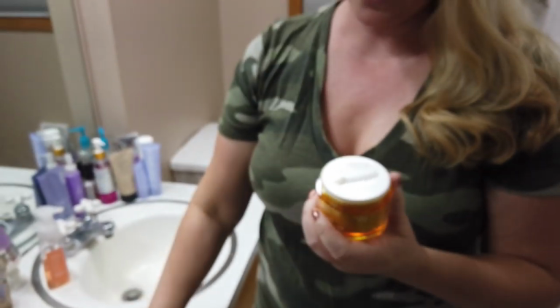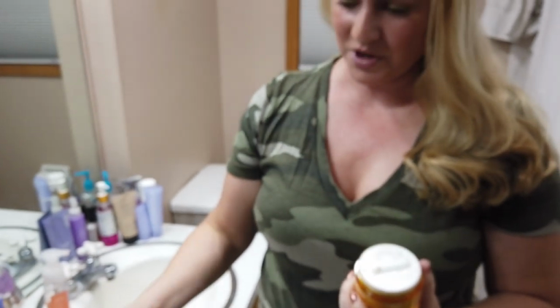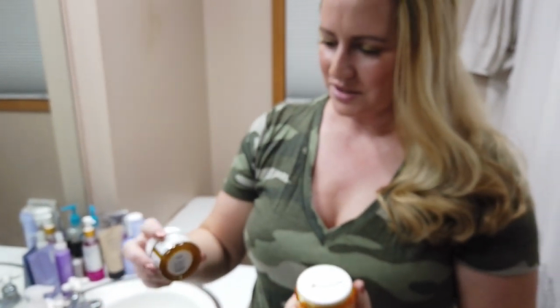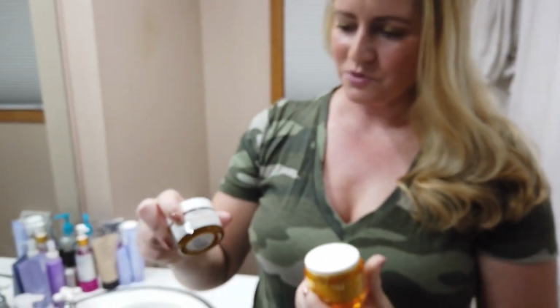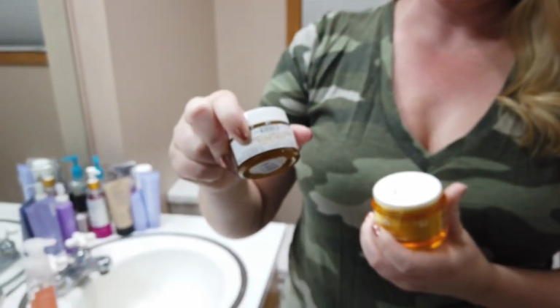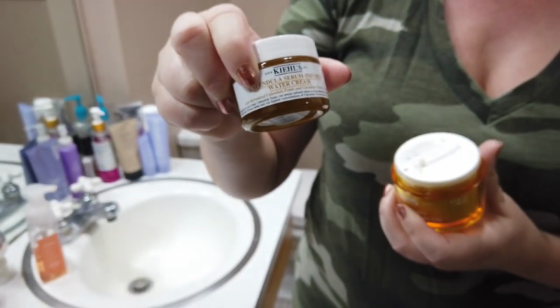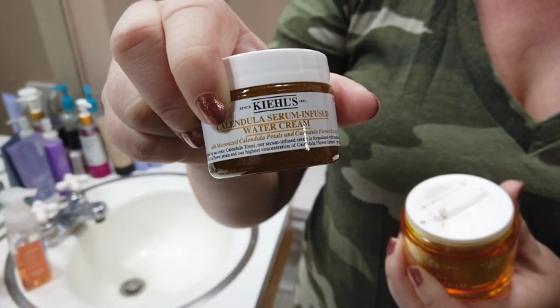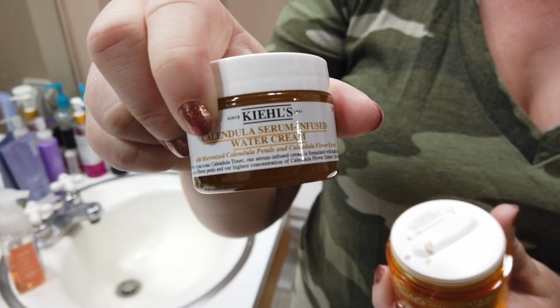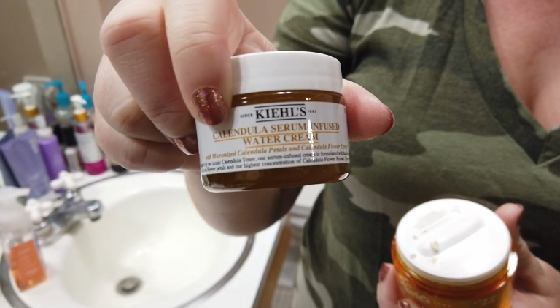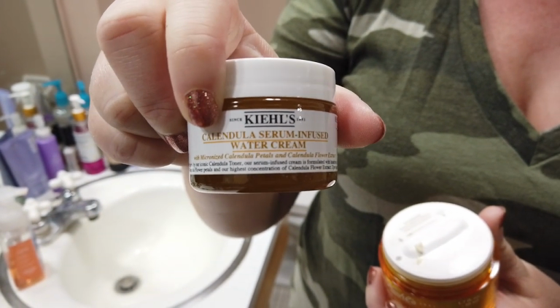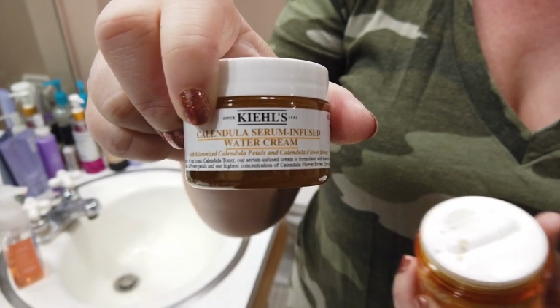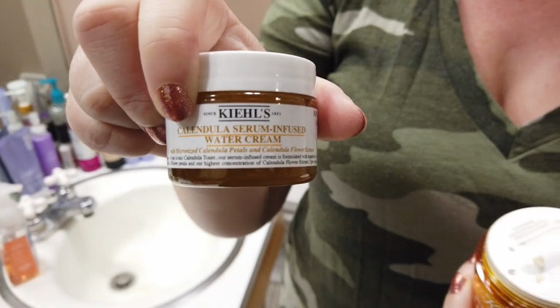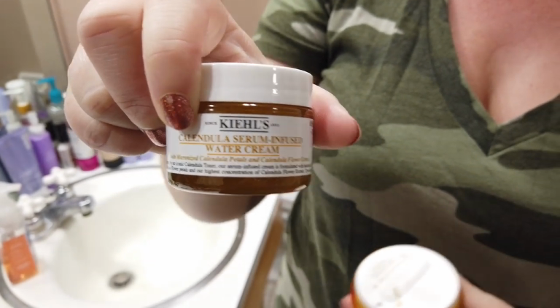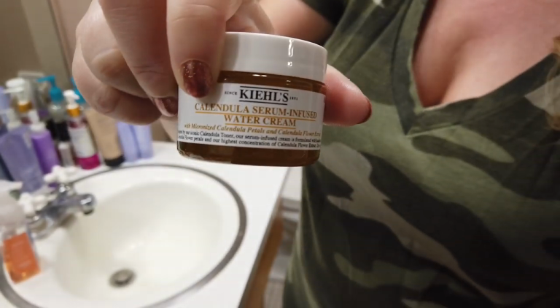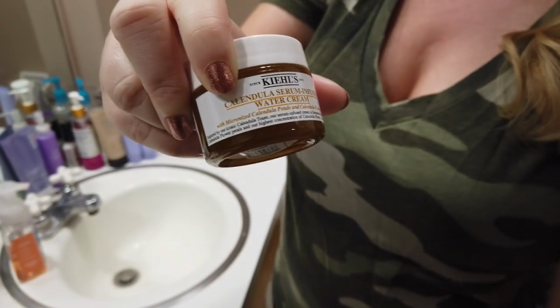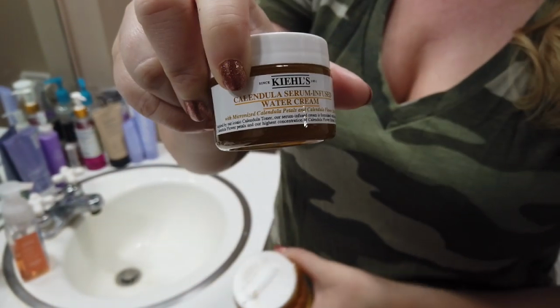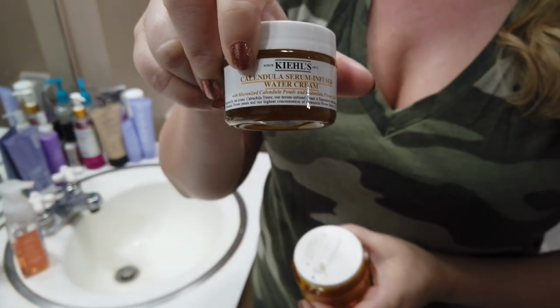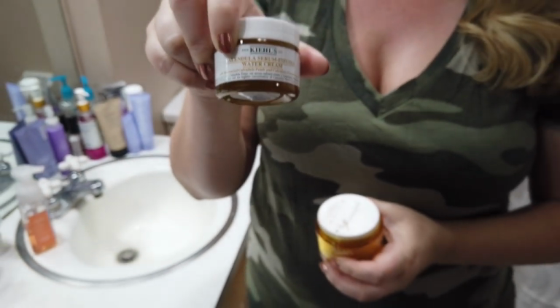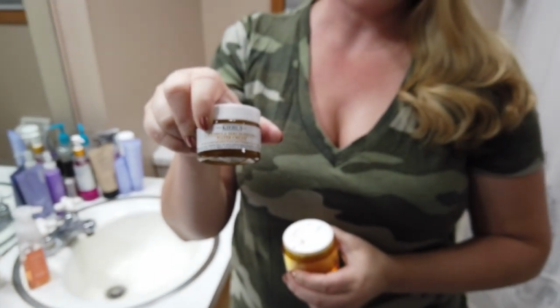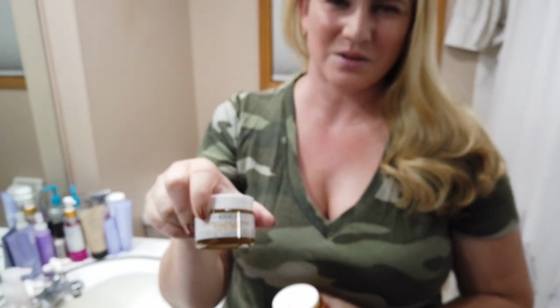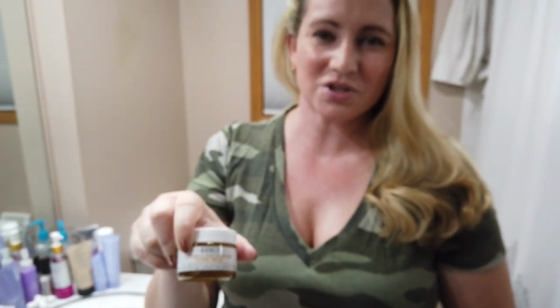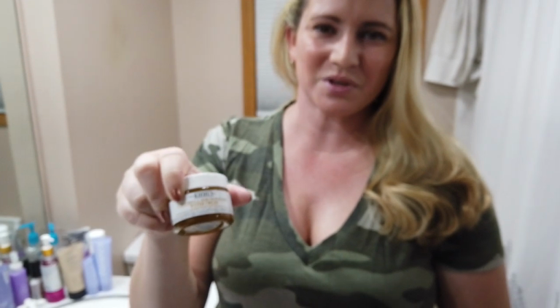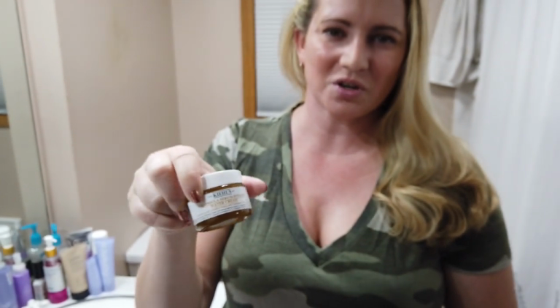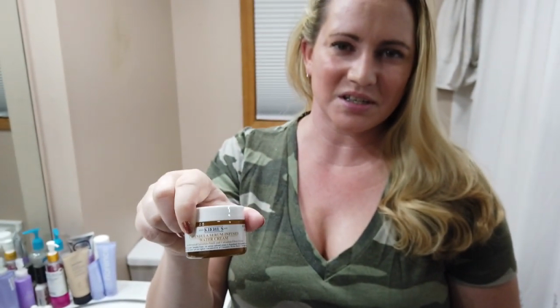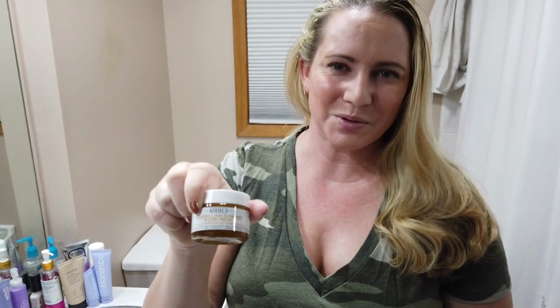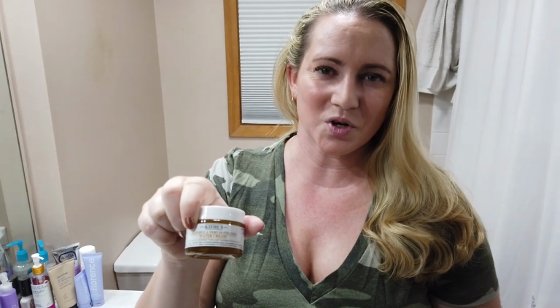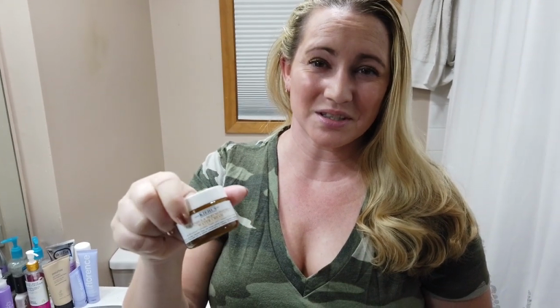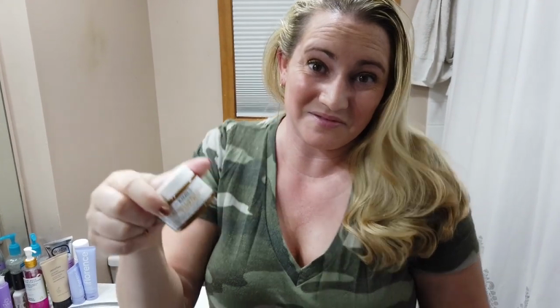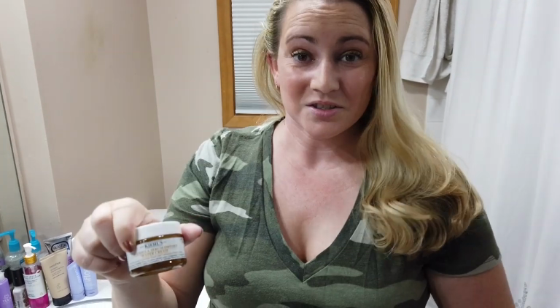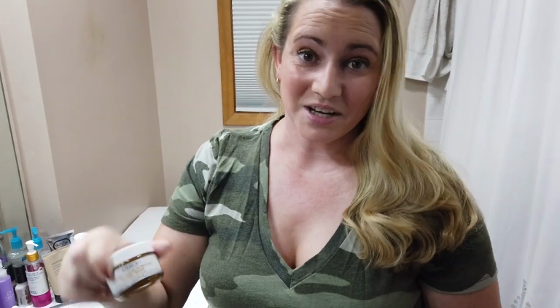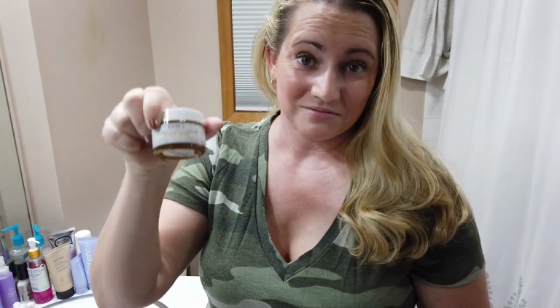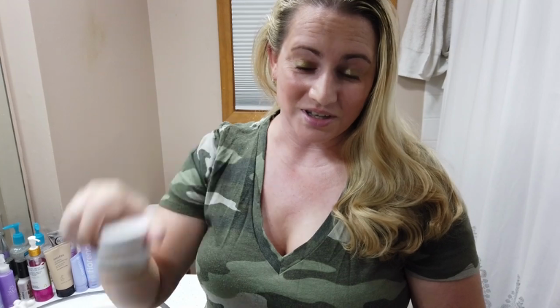Their other newer product that they came out with was their Calendula Infused Serum Cream, which, to be honest, had a lot of alcohol in it, so I'm not a huge fan of it. But if you have more oily skin, a lot of people with more oily skin liked it.